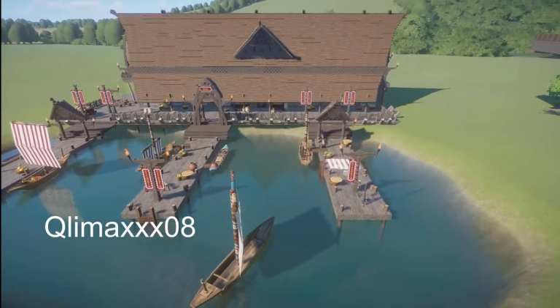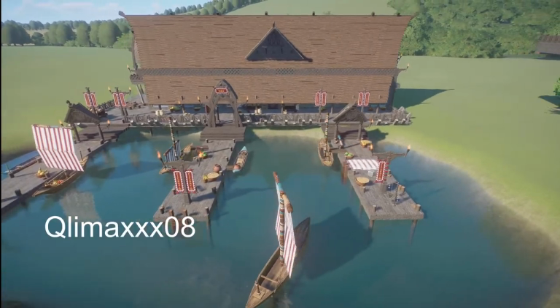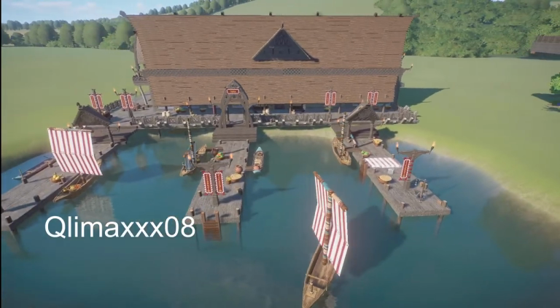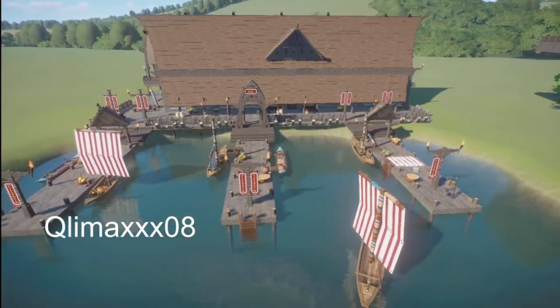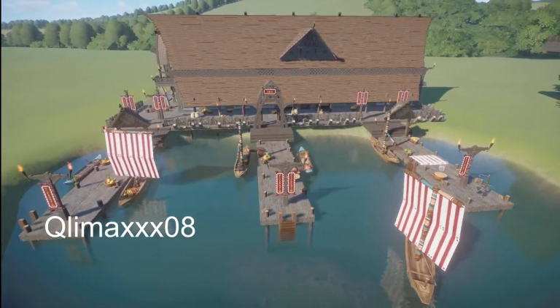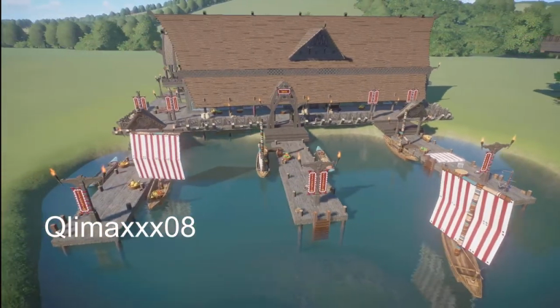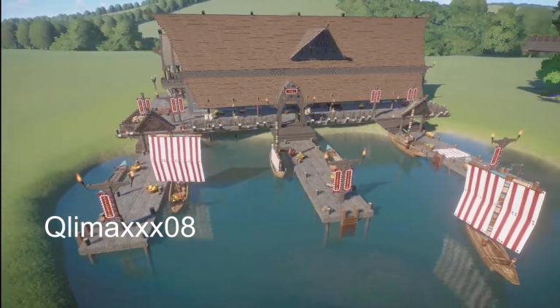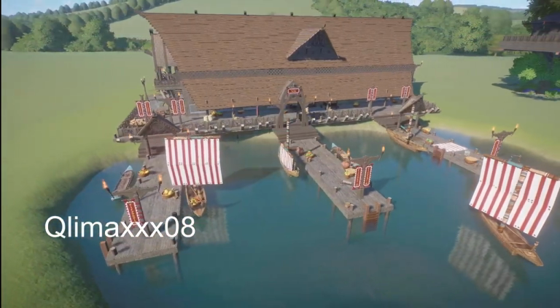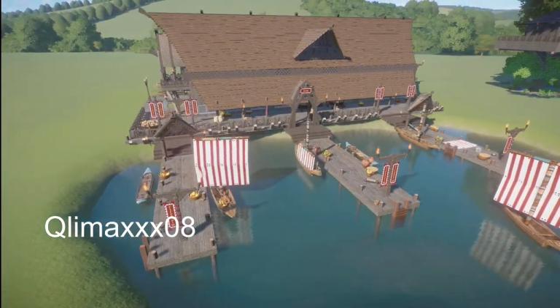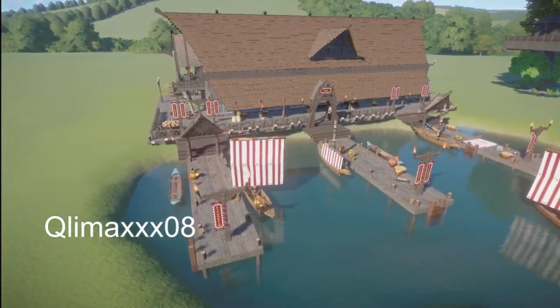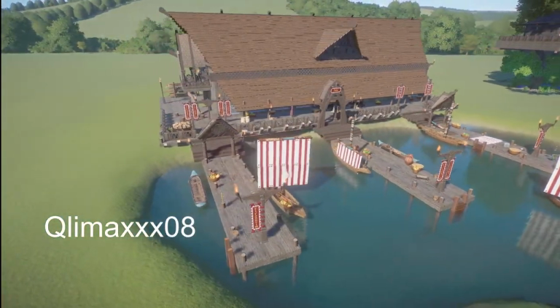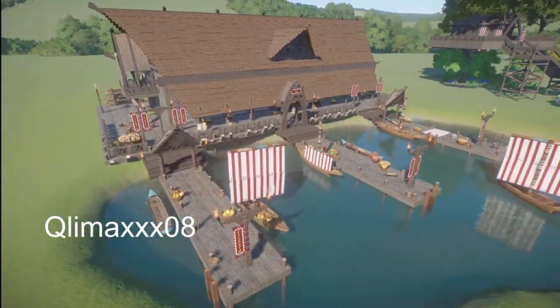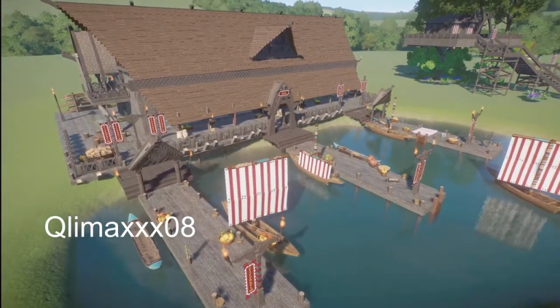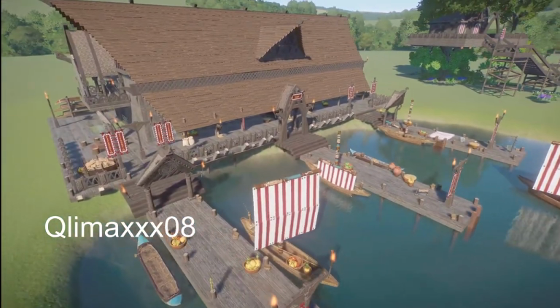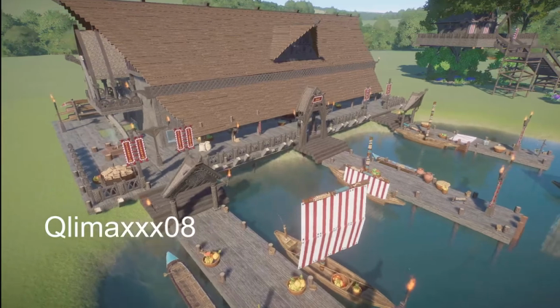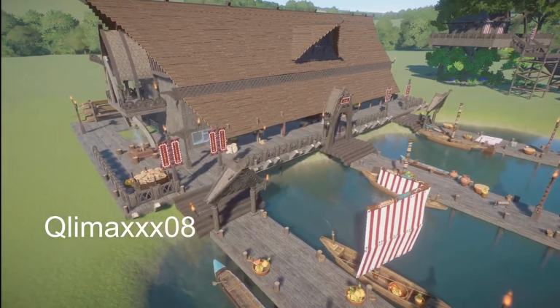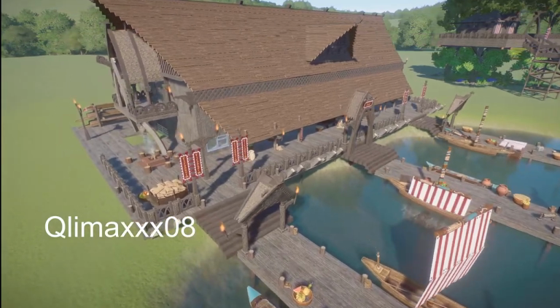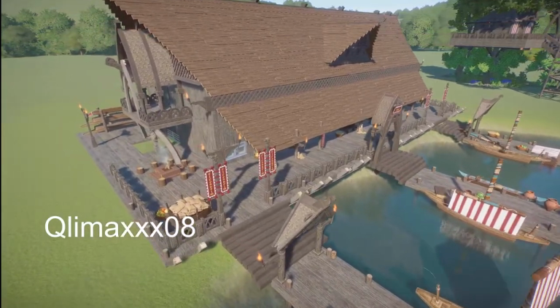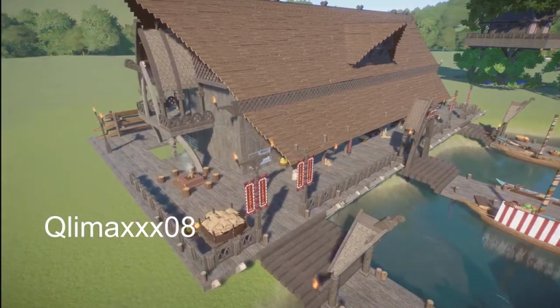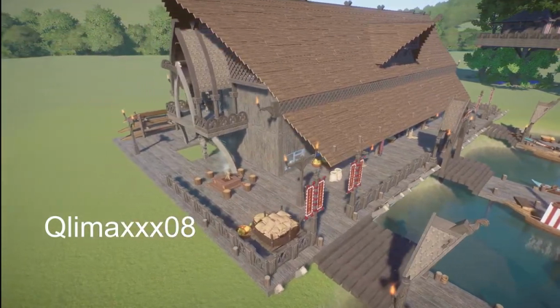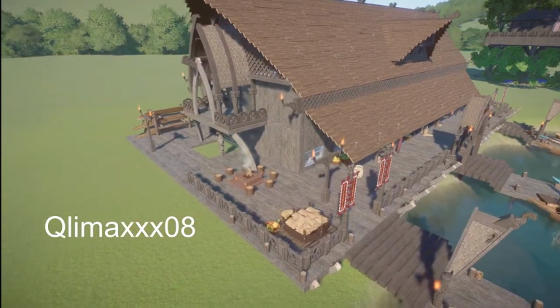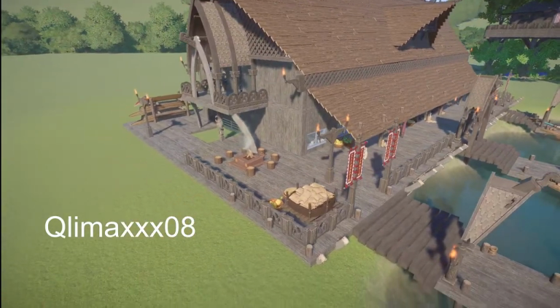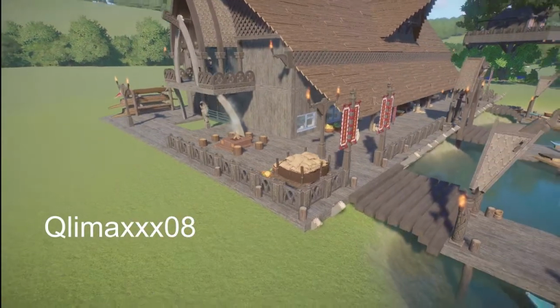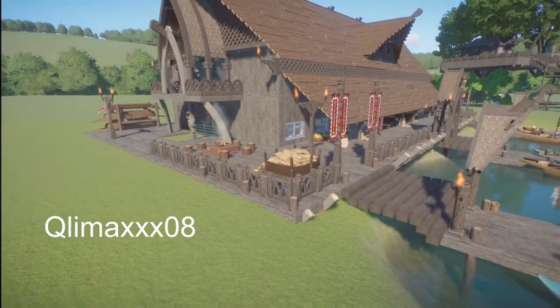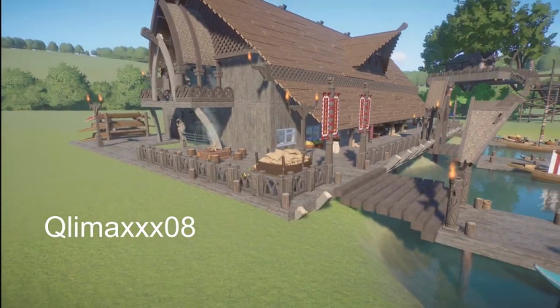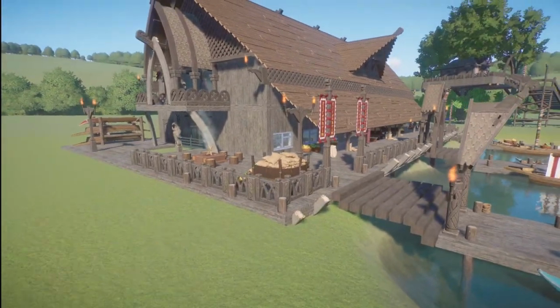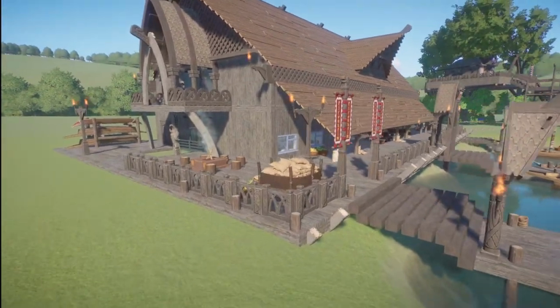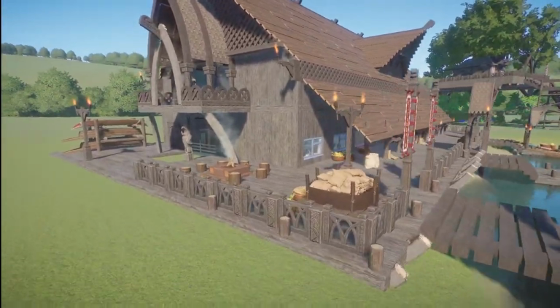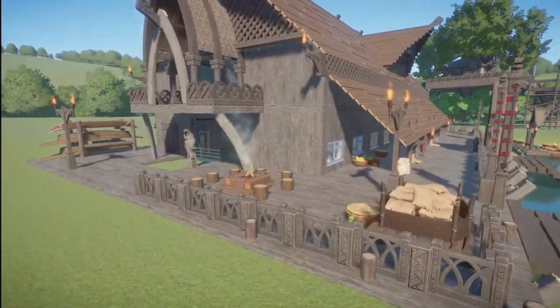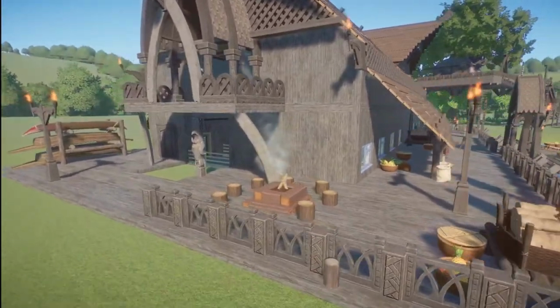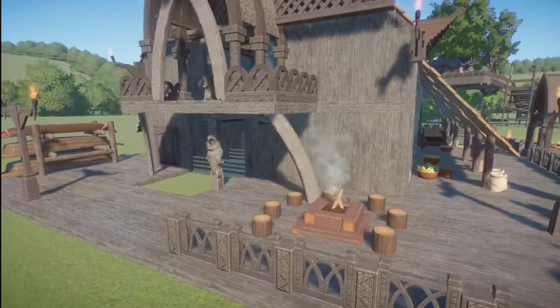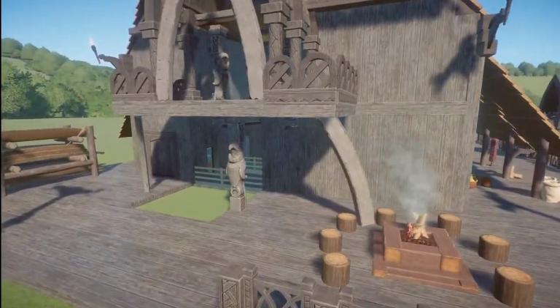Kulimax08 has made us two pieces here. This first one is called a Viking Harbor Monorail Tunnel. You can bring this into your zoo for right around $51,000.